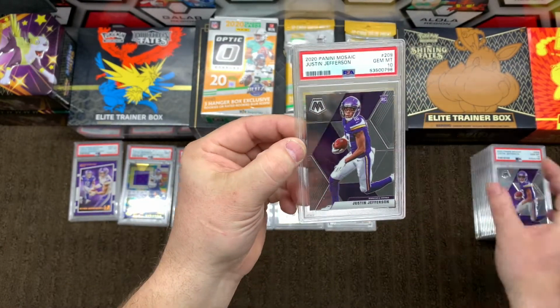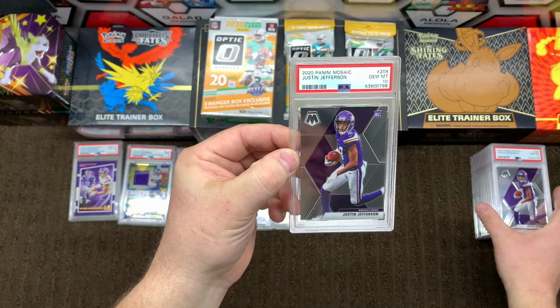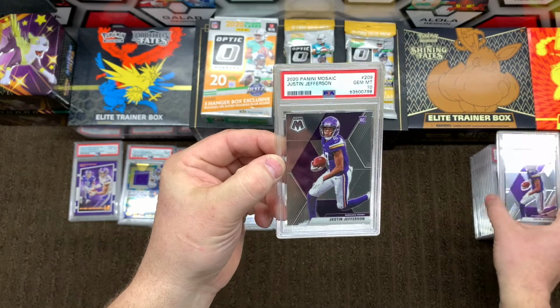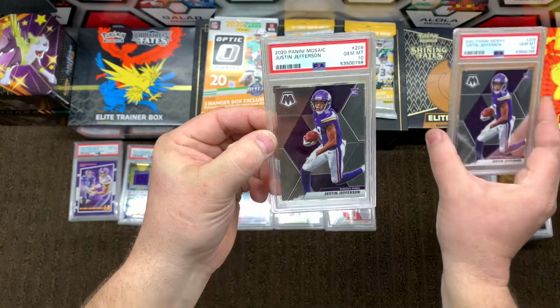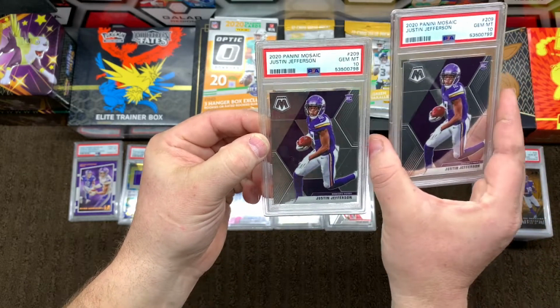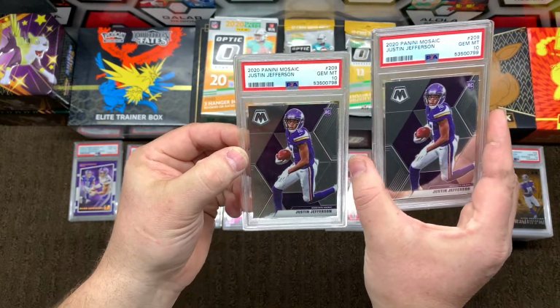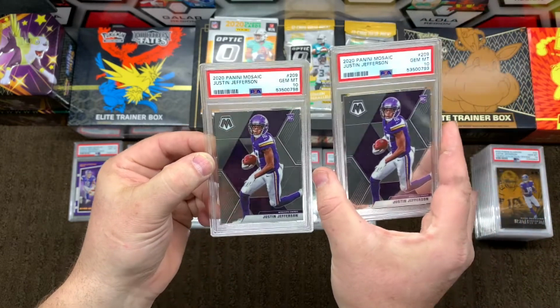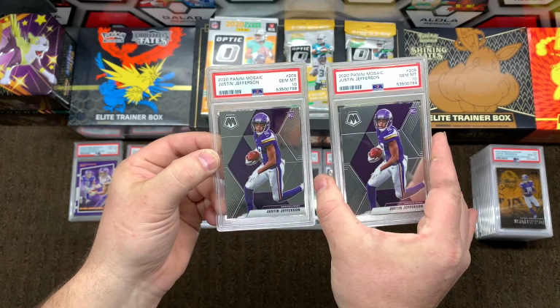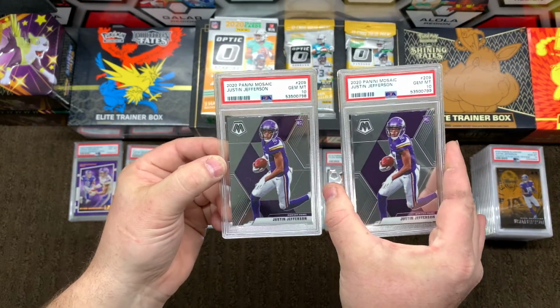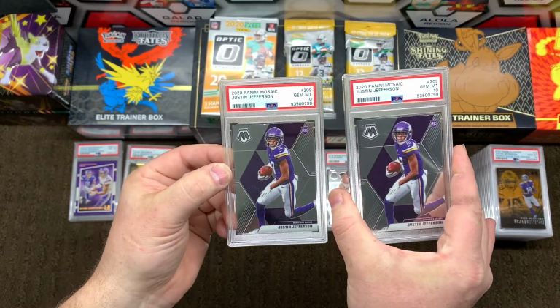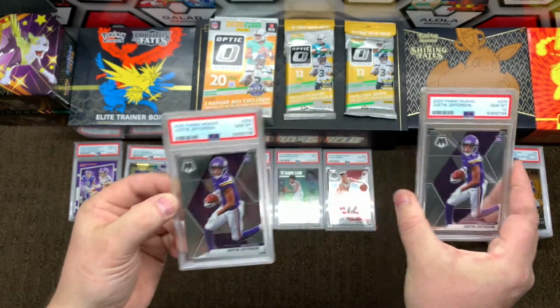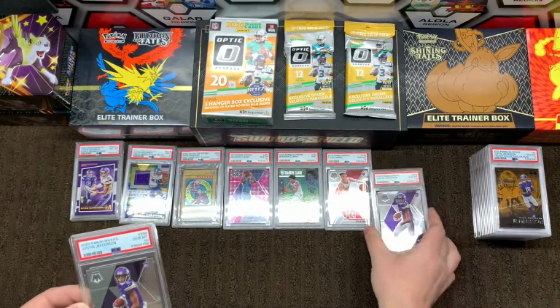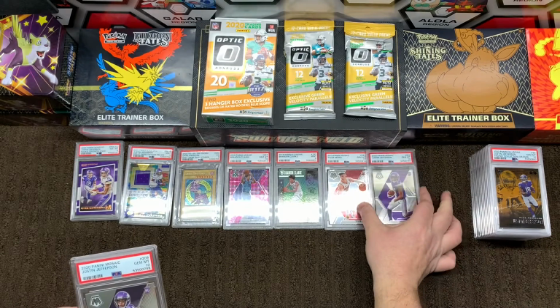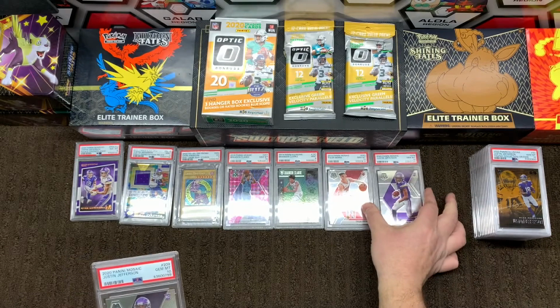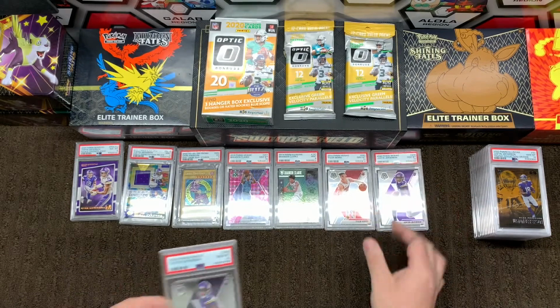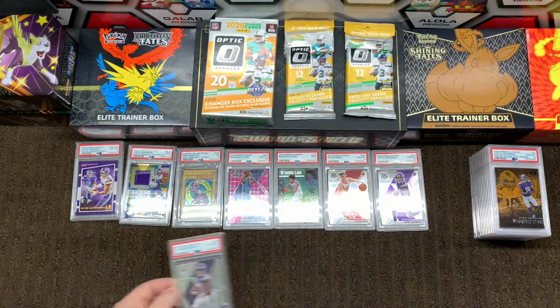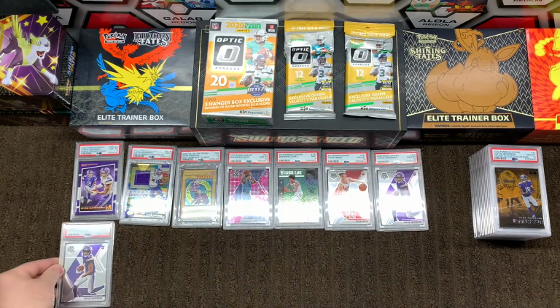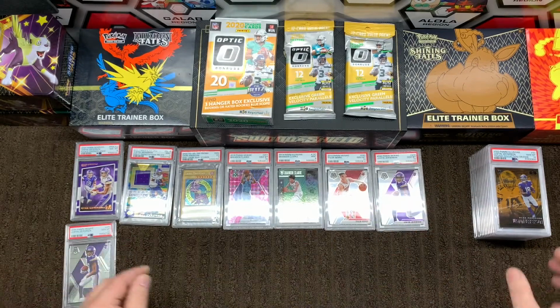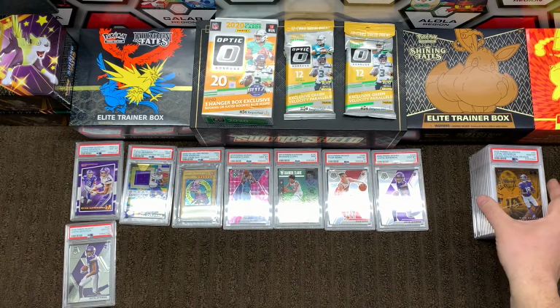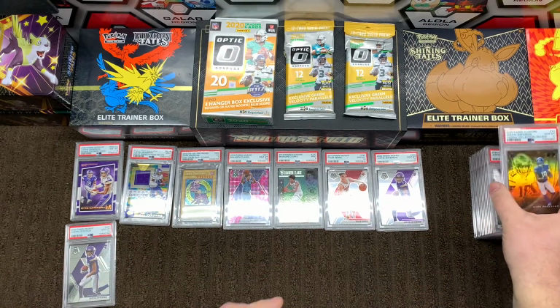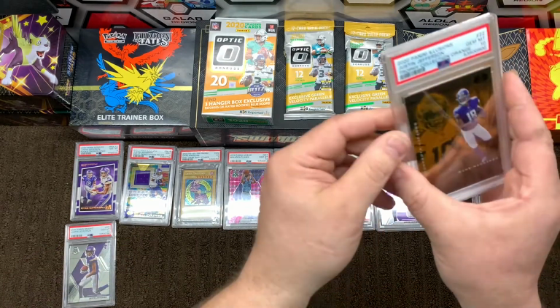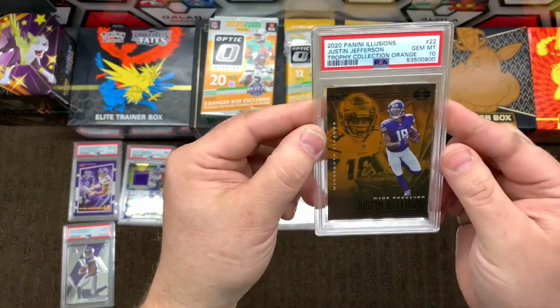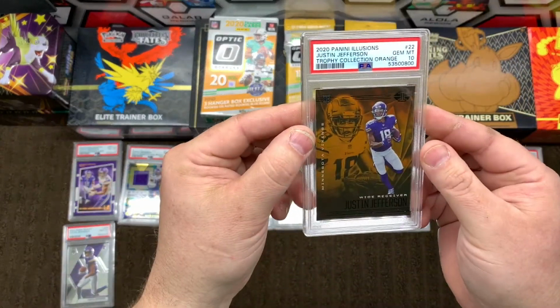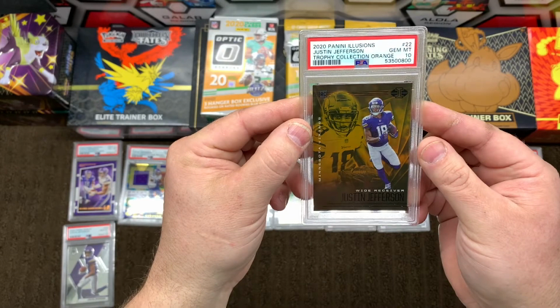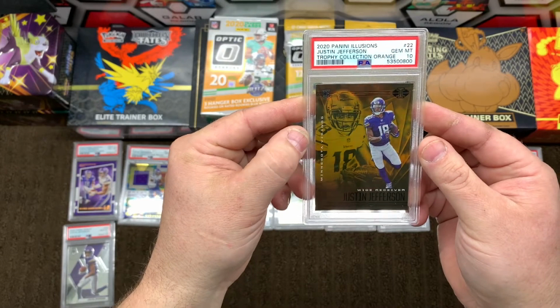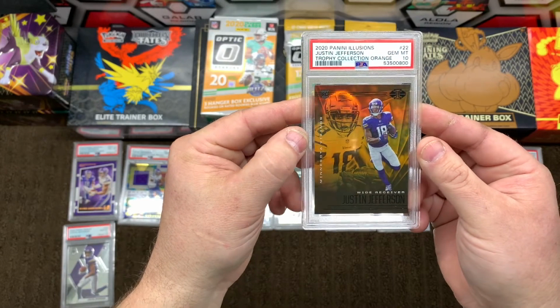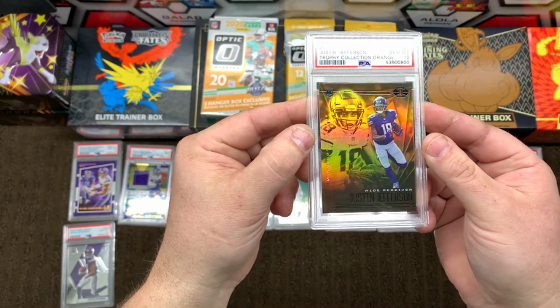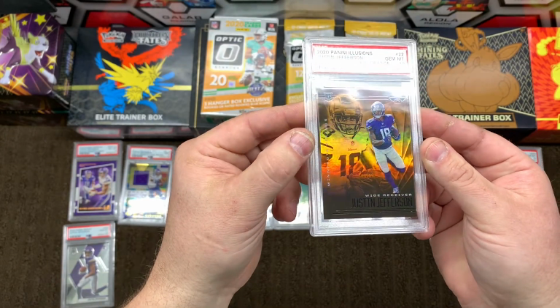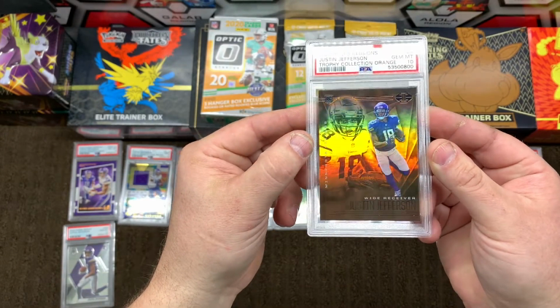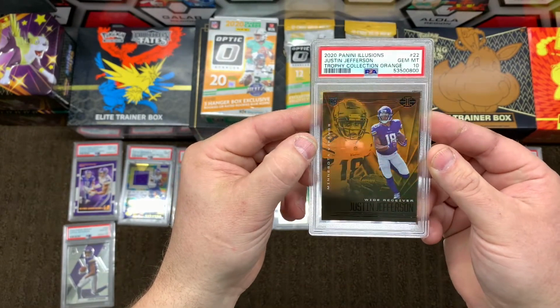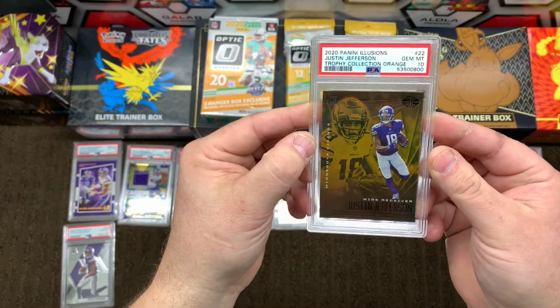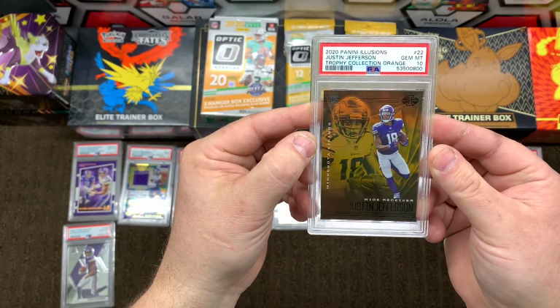Right behind it is another one — check that out. Can't complain about that at all. We have a Justin Jefferson Panini Illusions Gem Mint 10, Trophy Collection Orange.